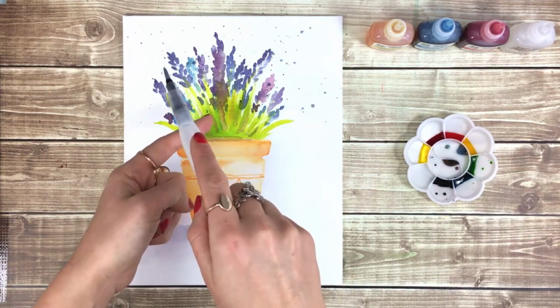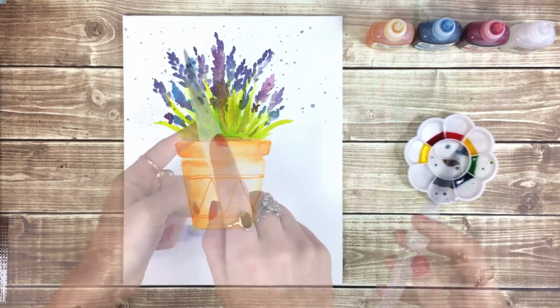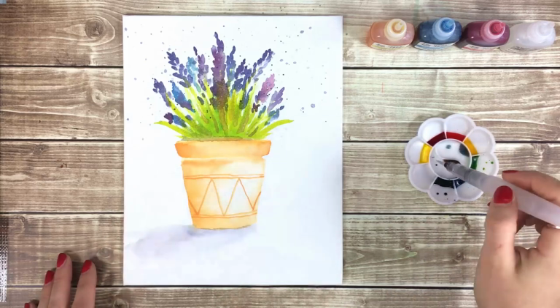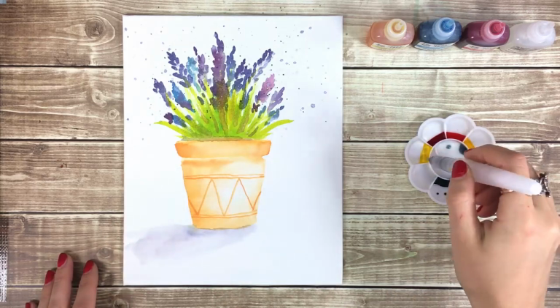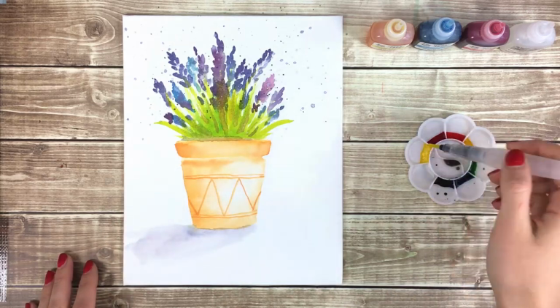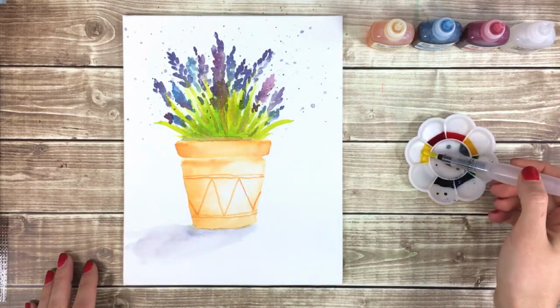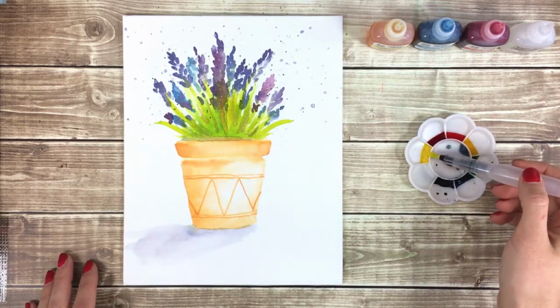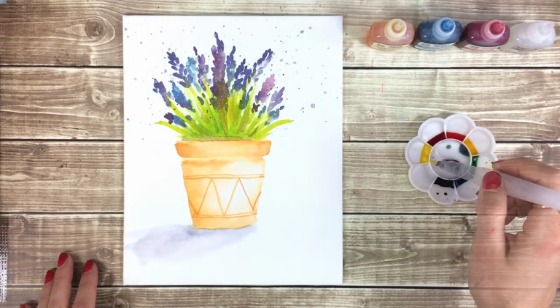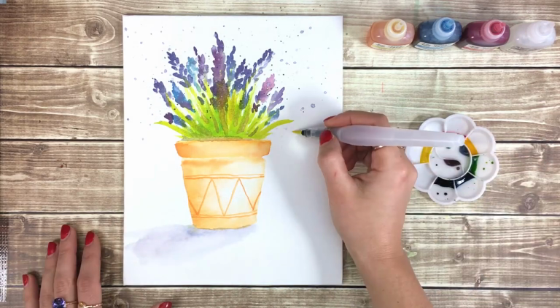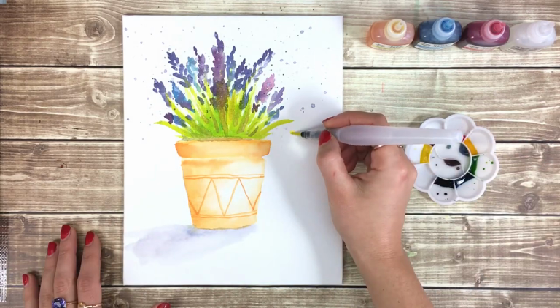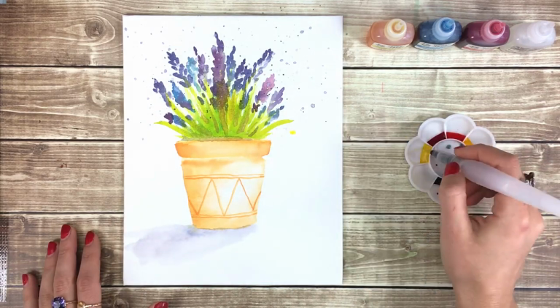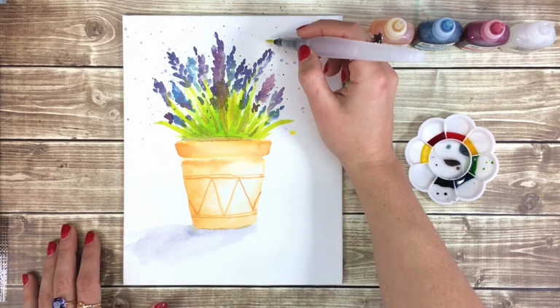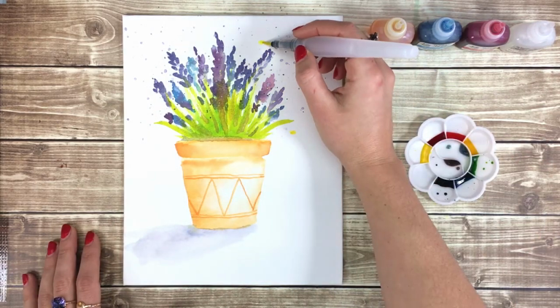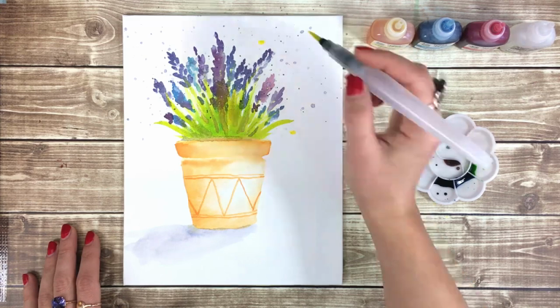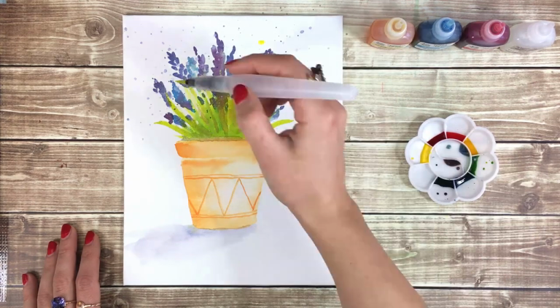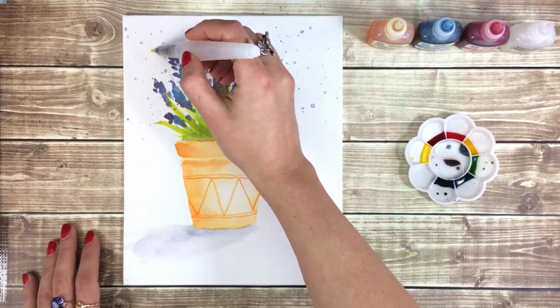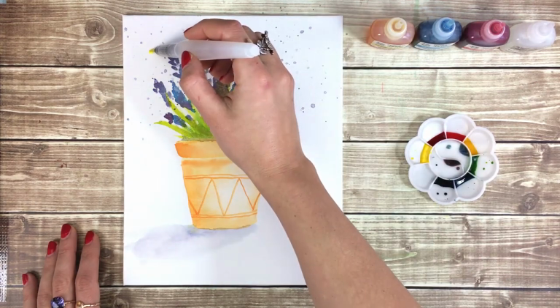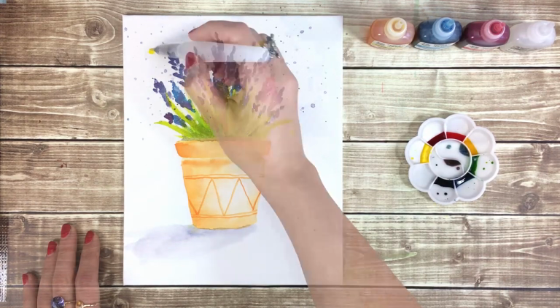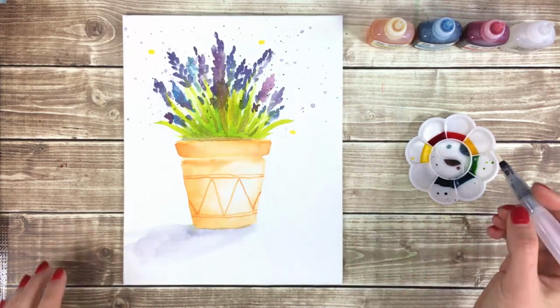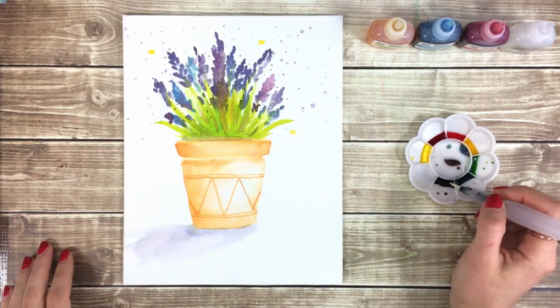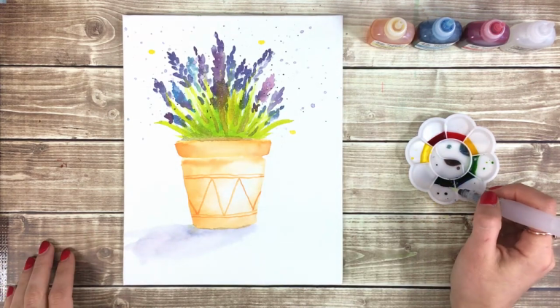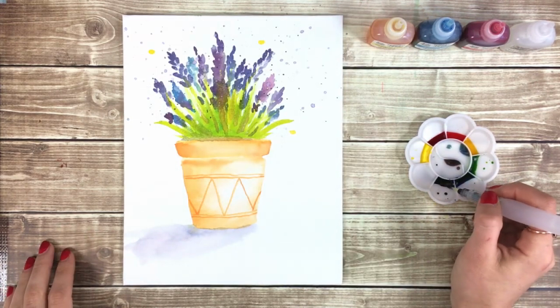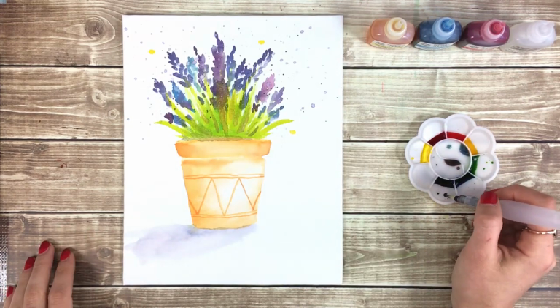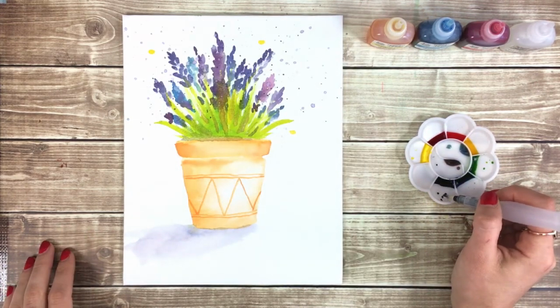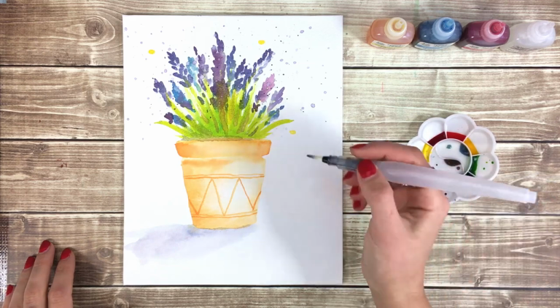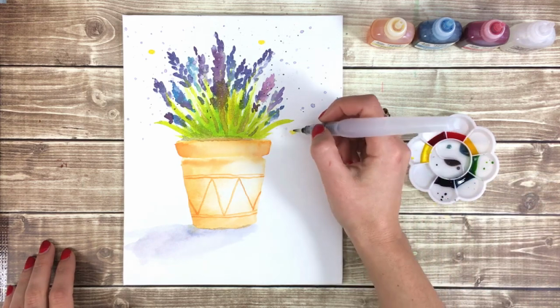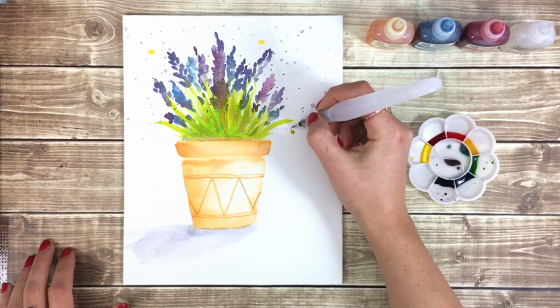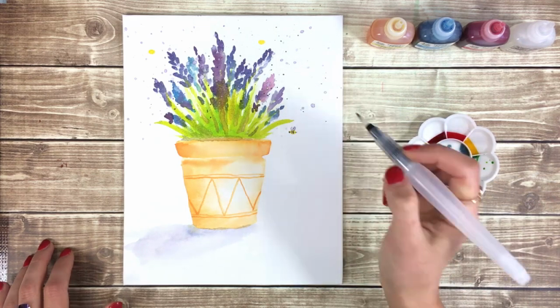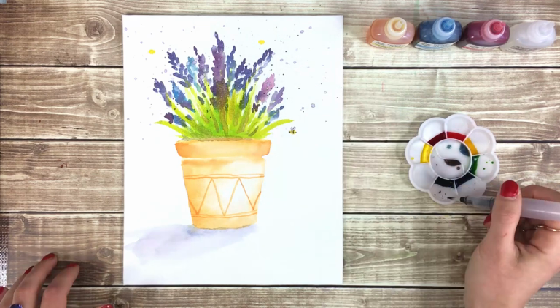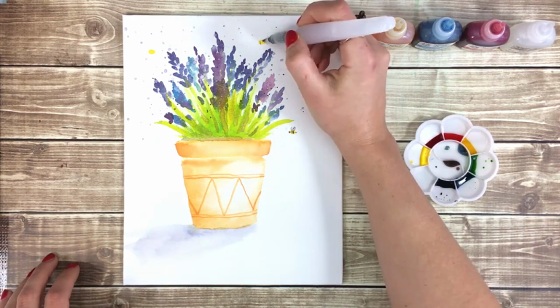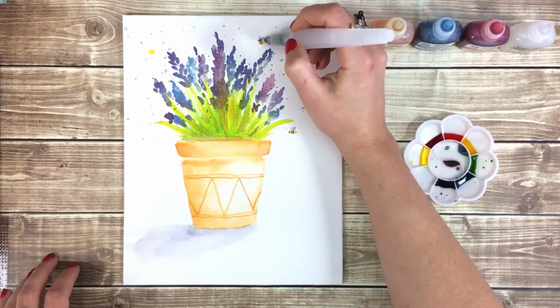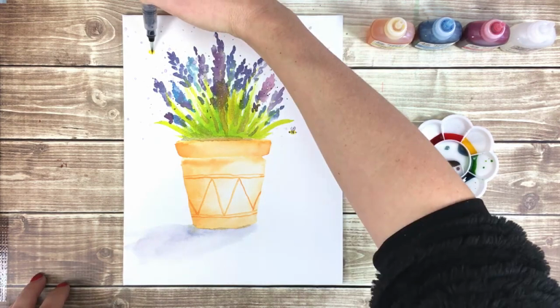For the last step I'm going to add some little bees. Use your glittery yellow ink to paint a few small ovals above your flowers. When the yellow has fully dried, use purple ink to paint the delicate stripes, wings, and stingers.